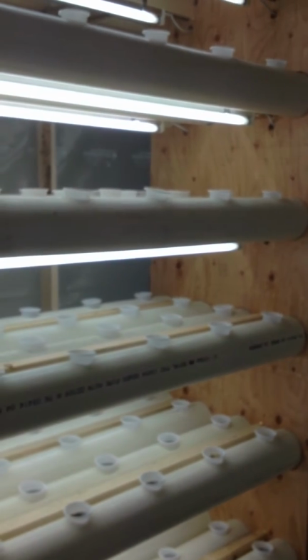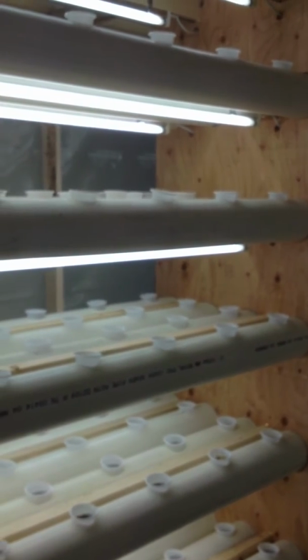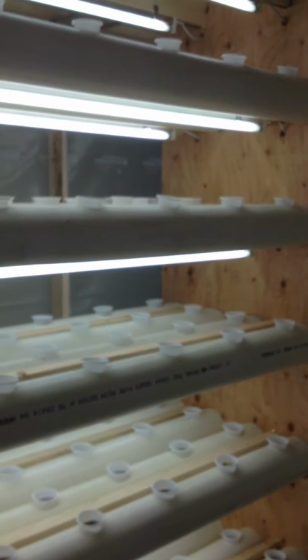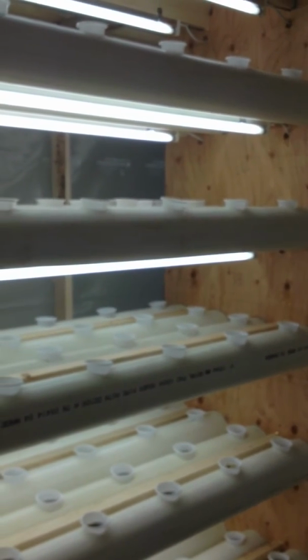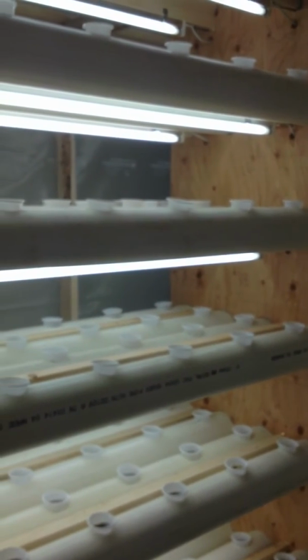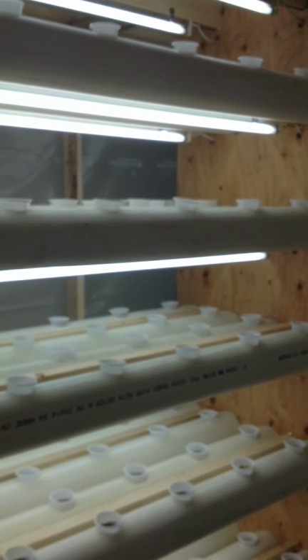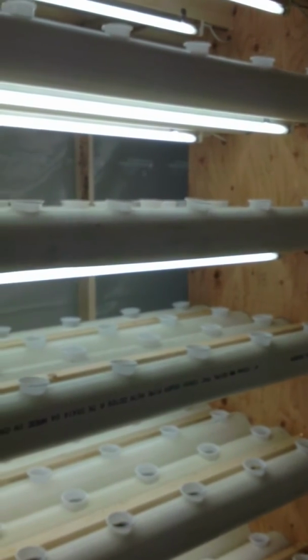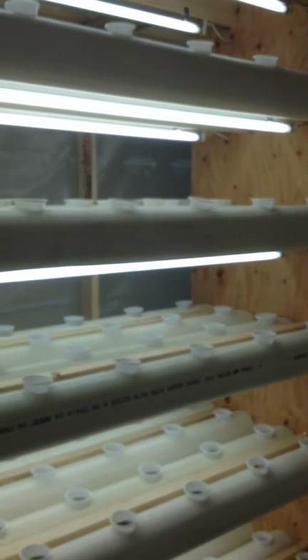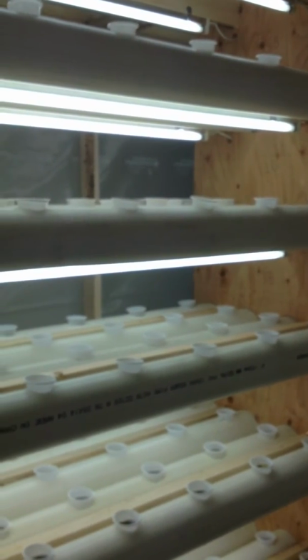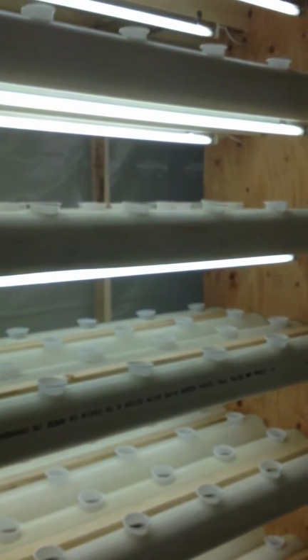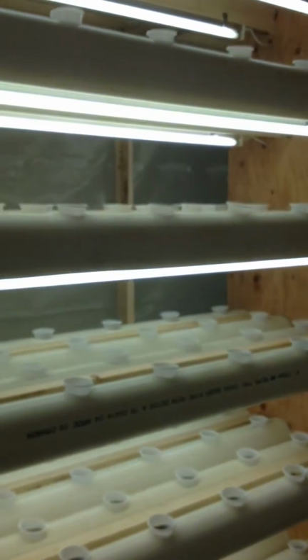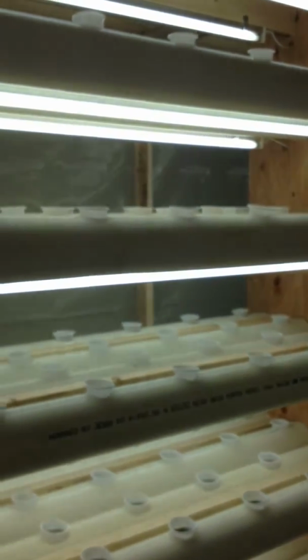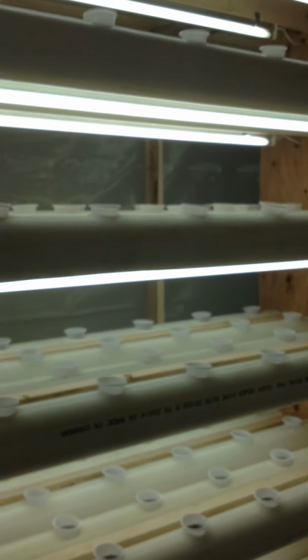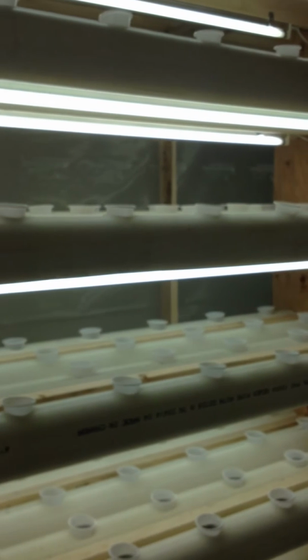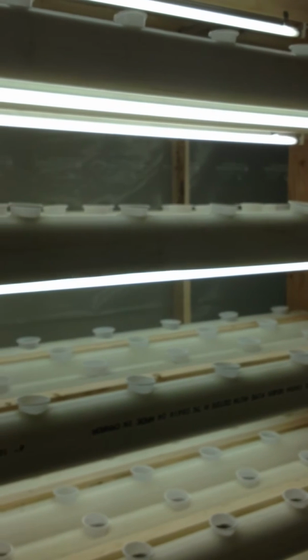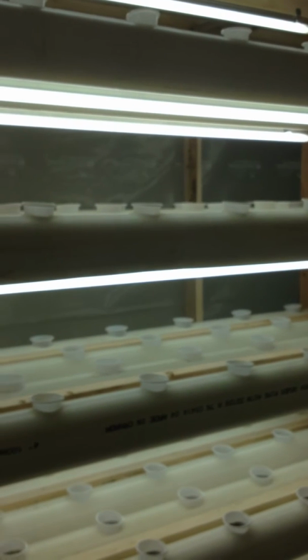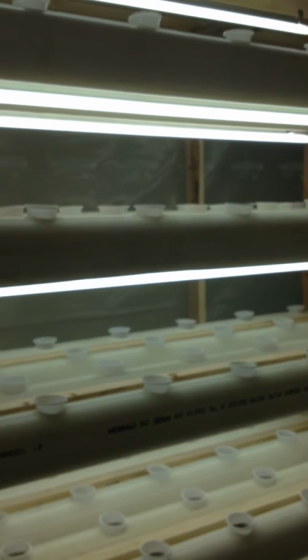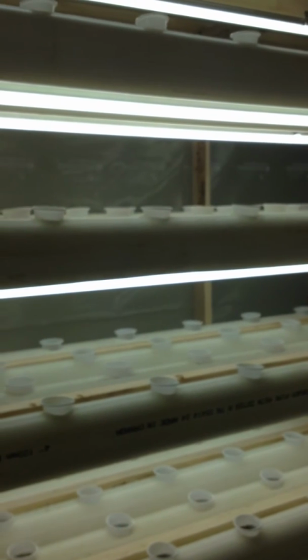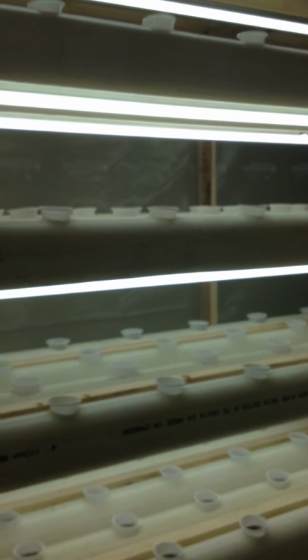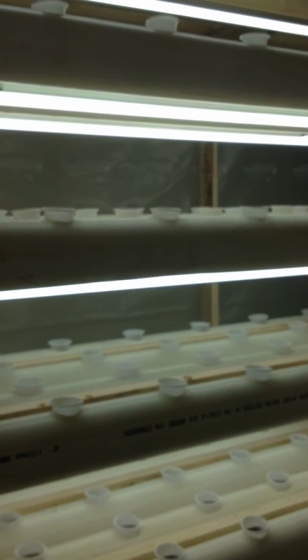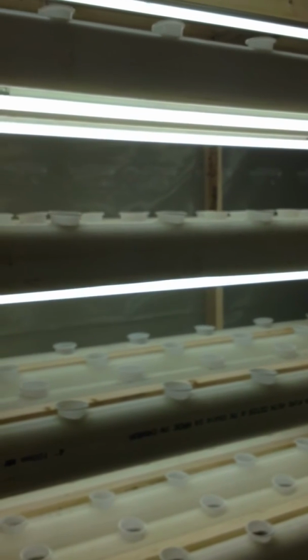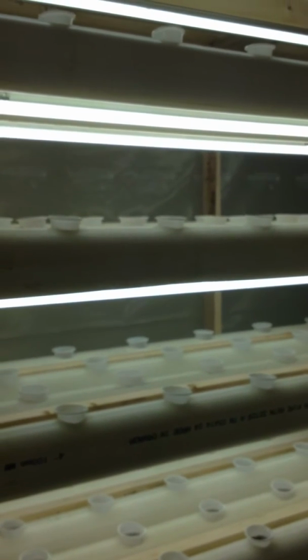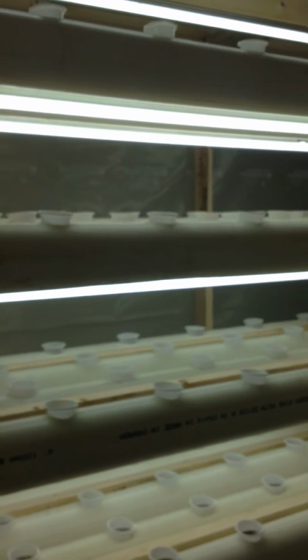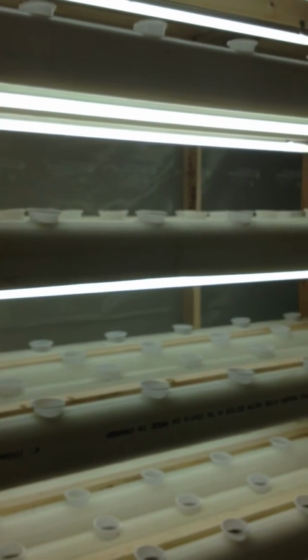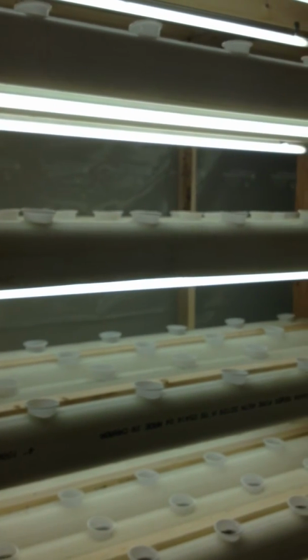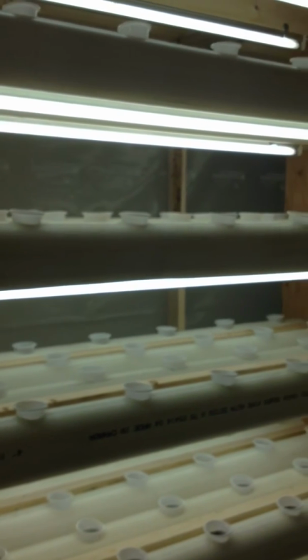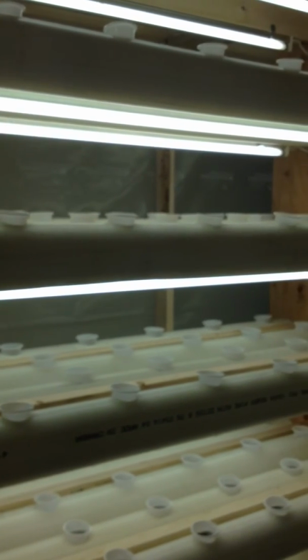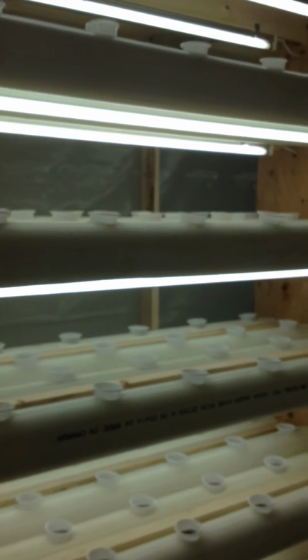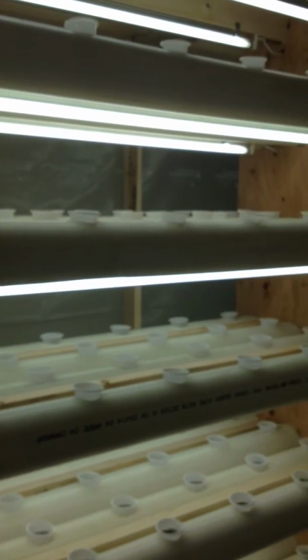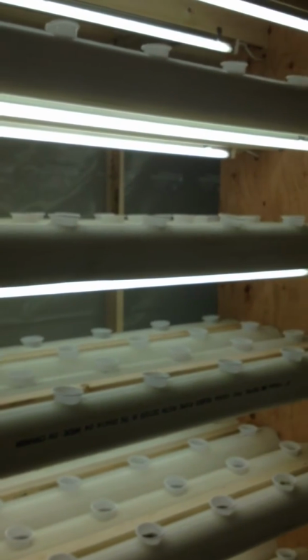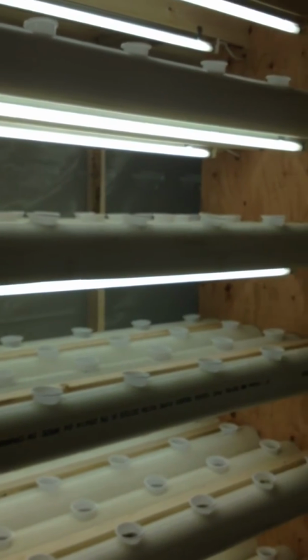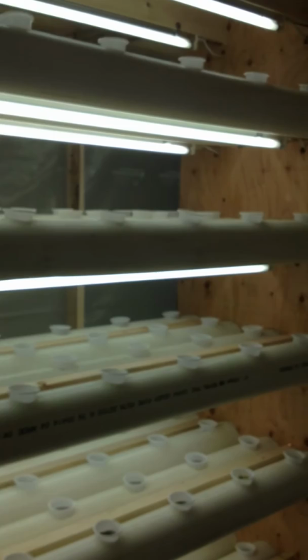It uses about 1400 watts of power, and the lighting is also used for the heating and the germination period.